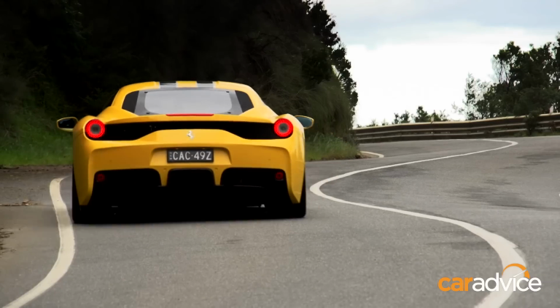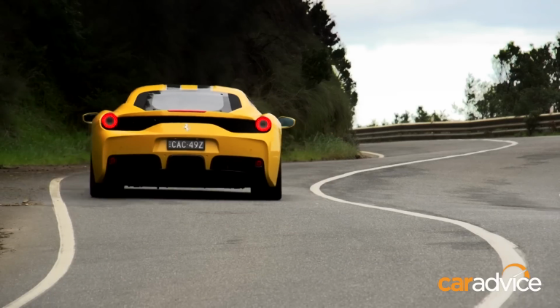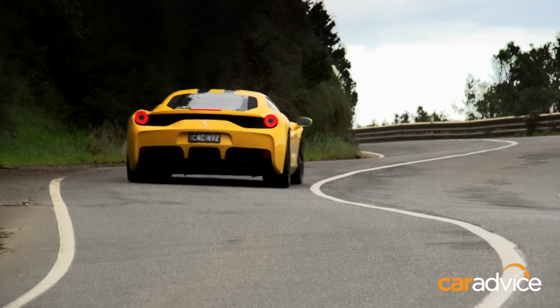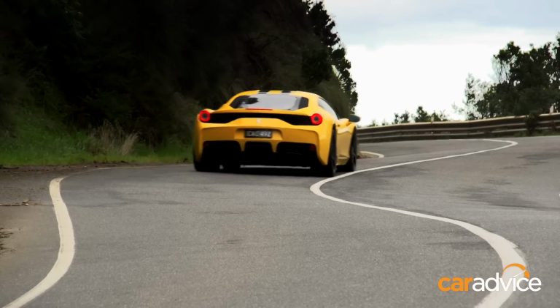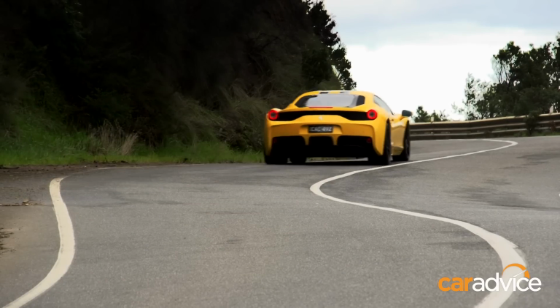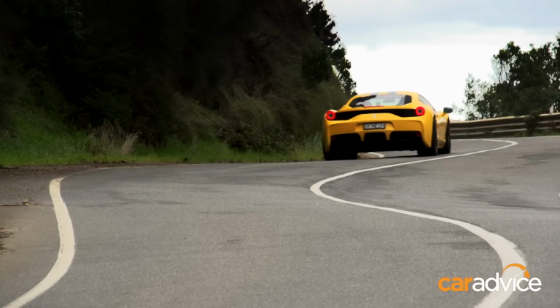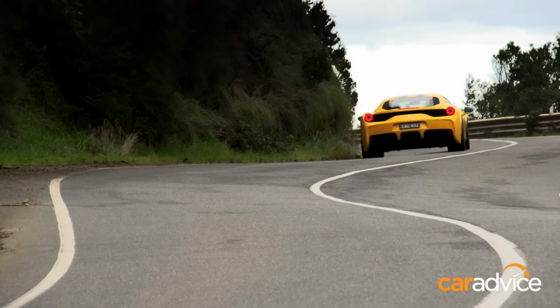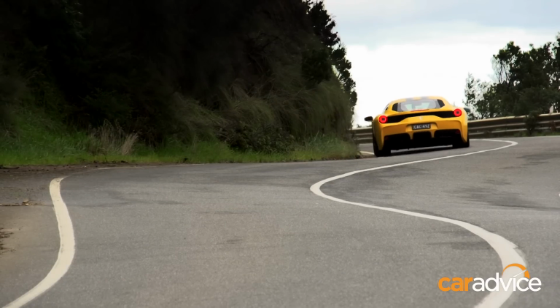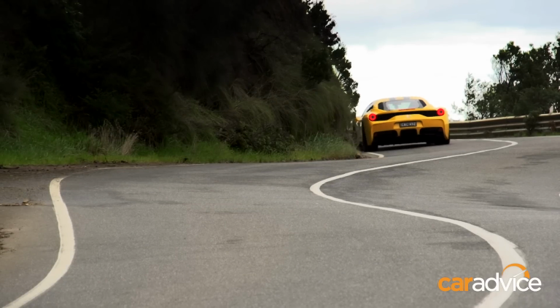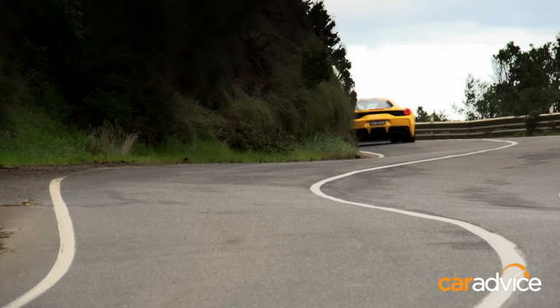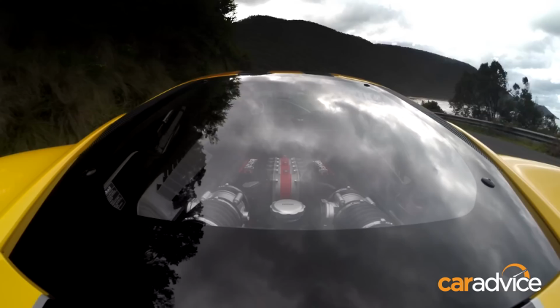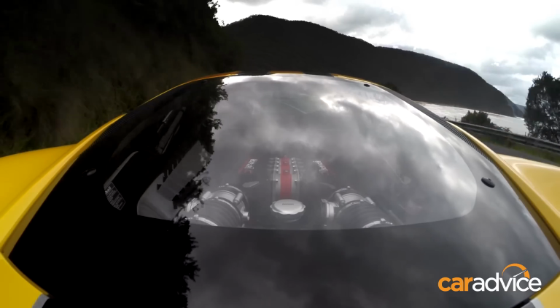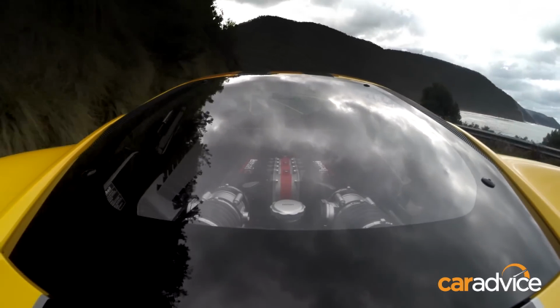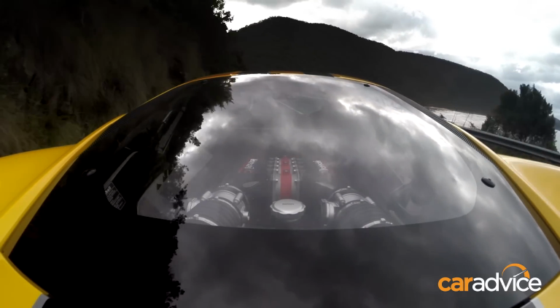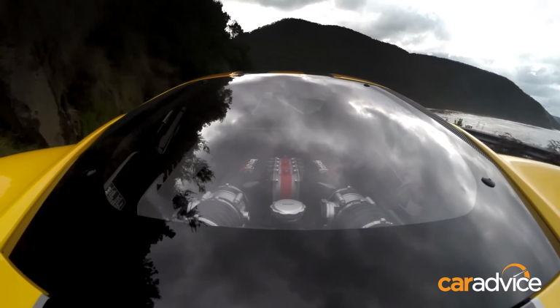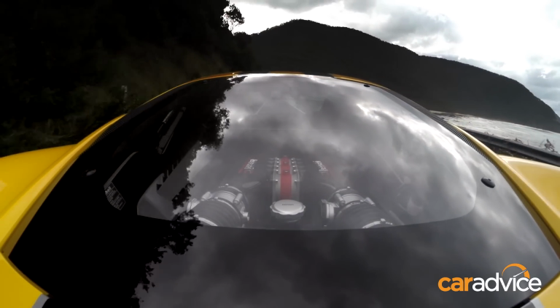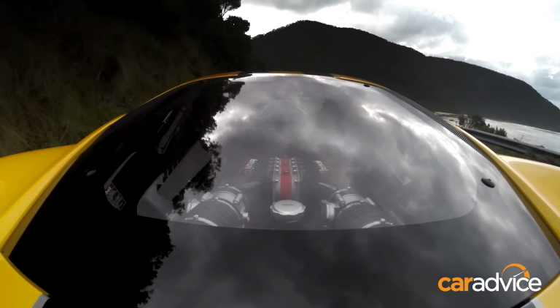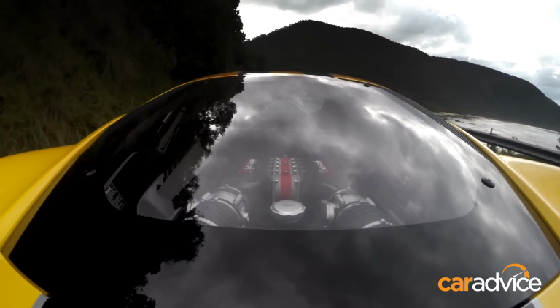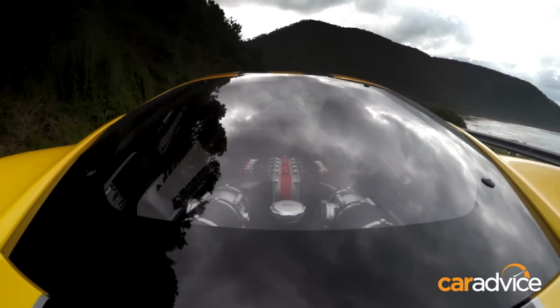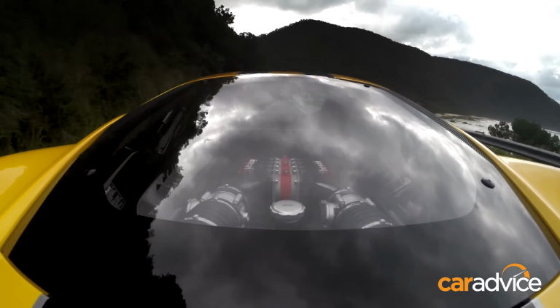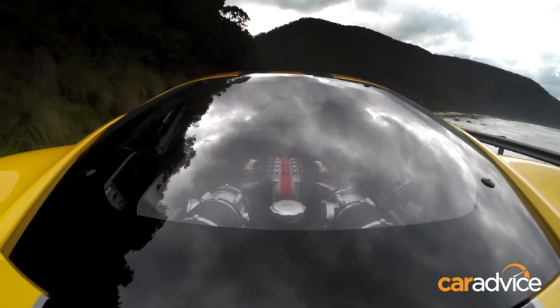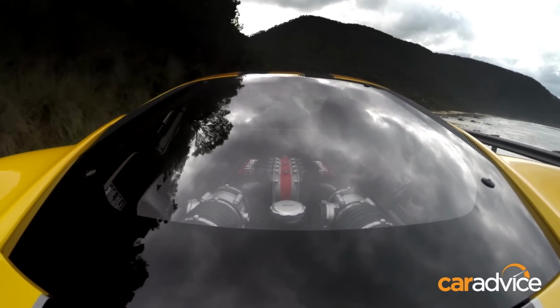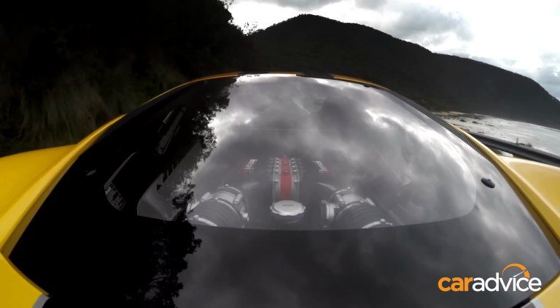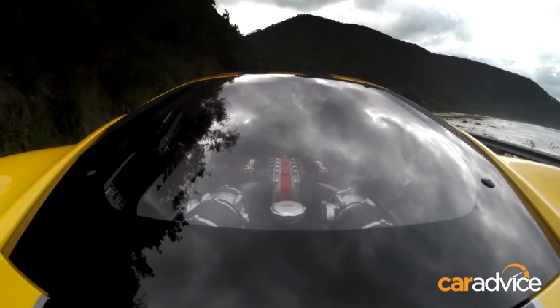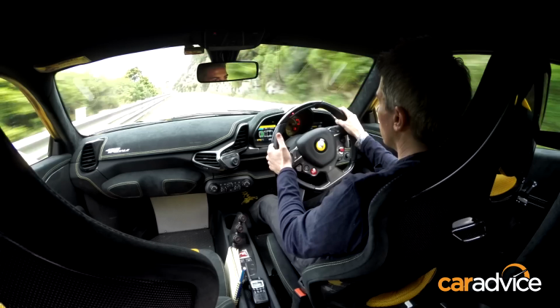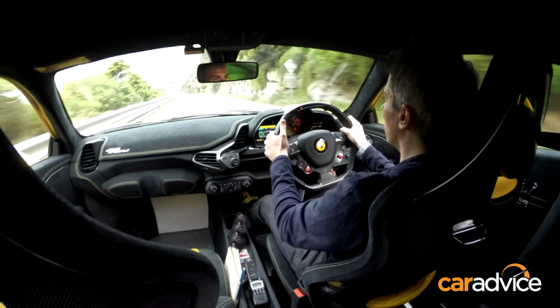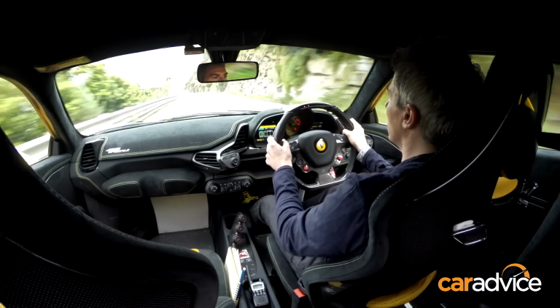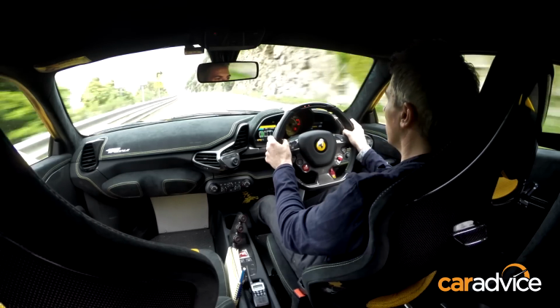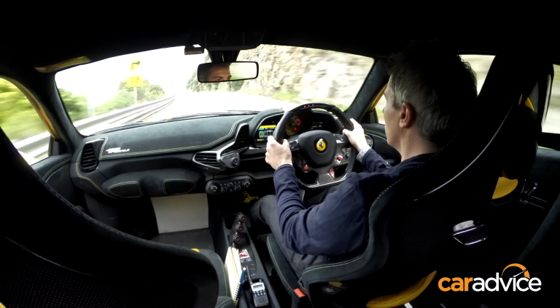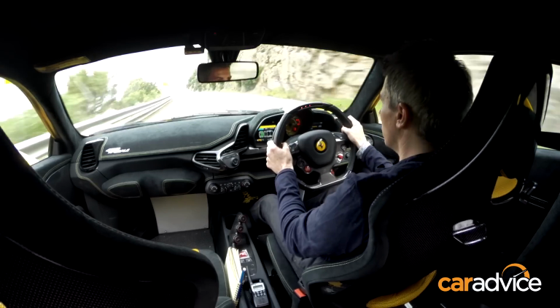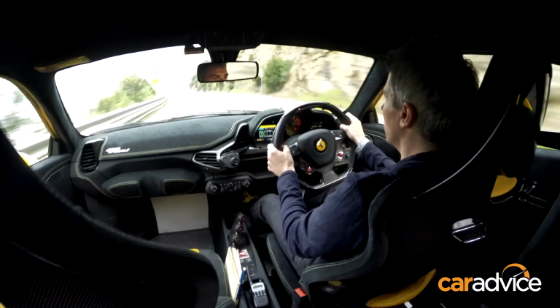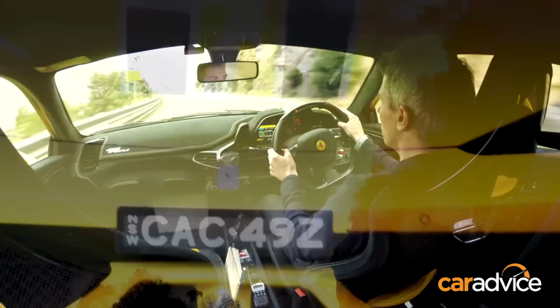The V8 revs to 9,000 RPM, snarling, barking and howling en route as the brilliant seven-speed dual-clutch transmission thumps through the gears.